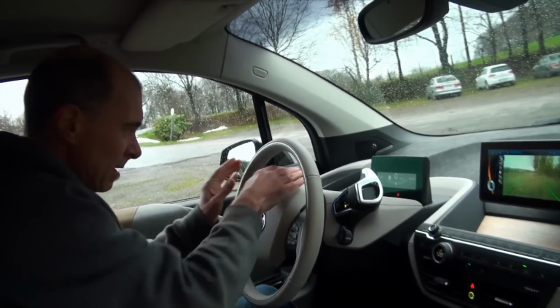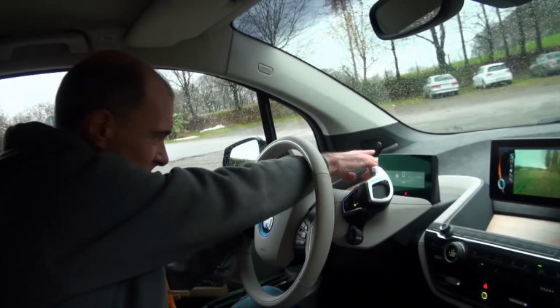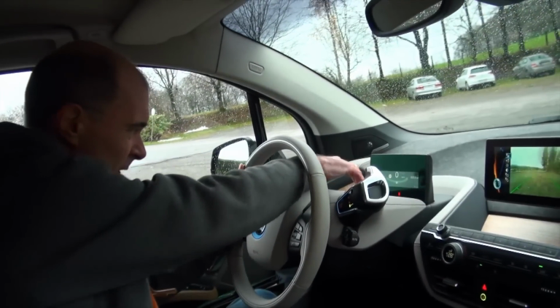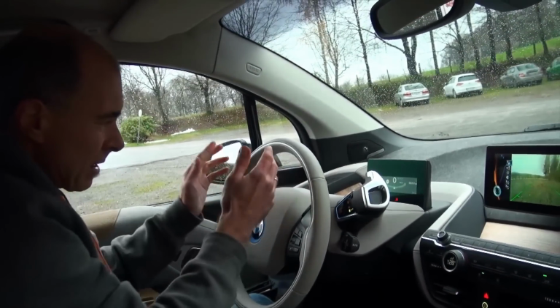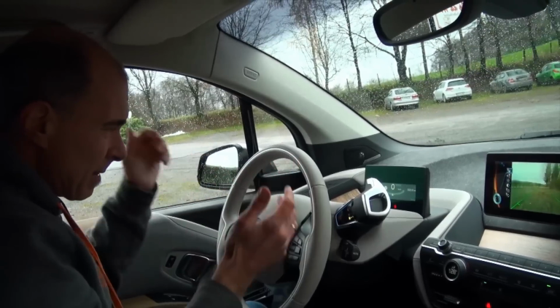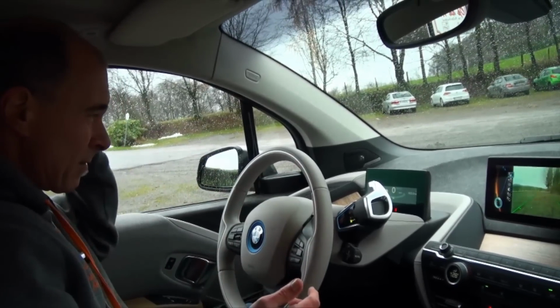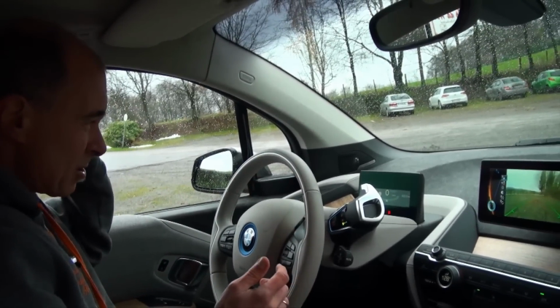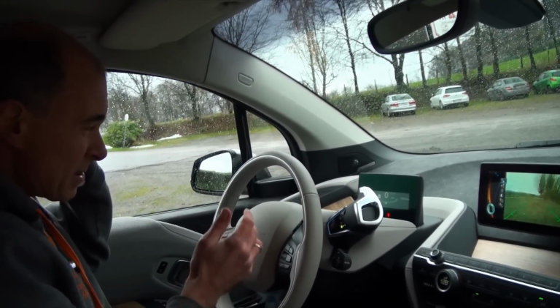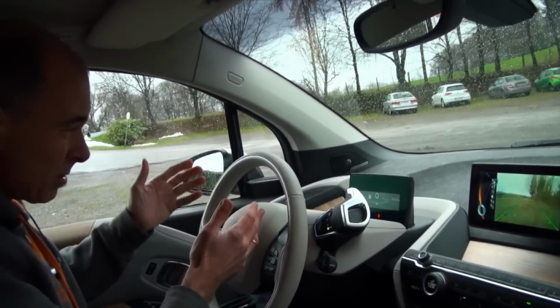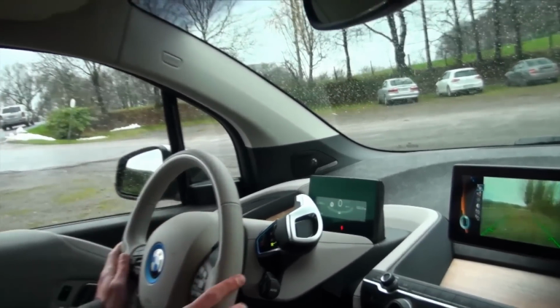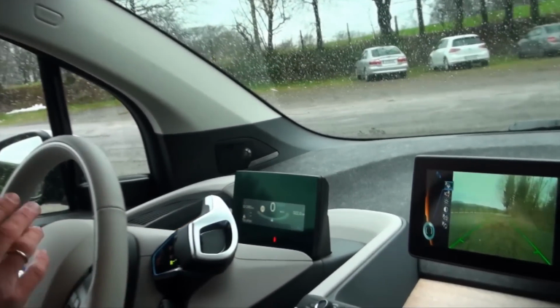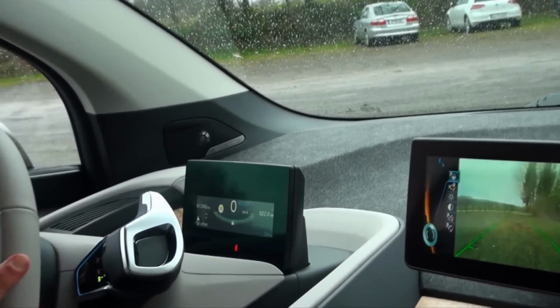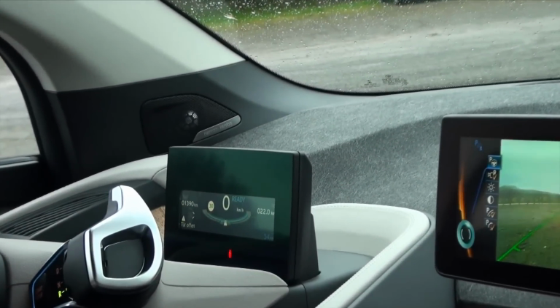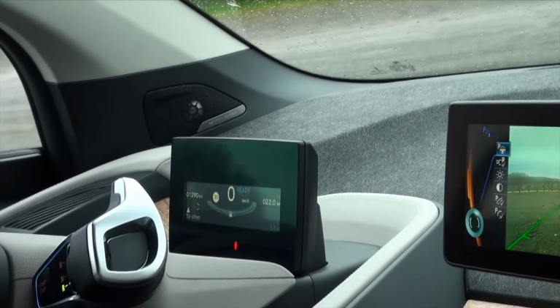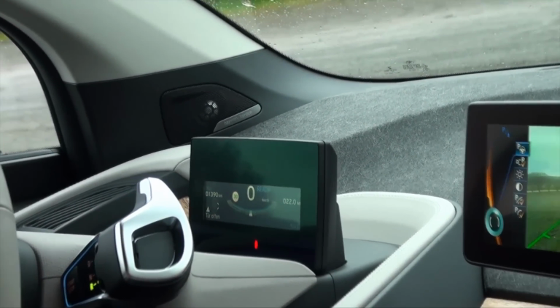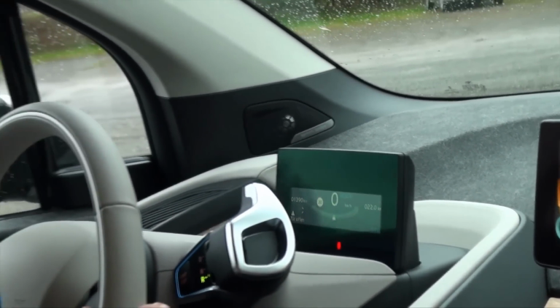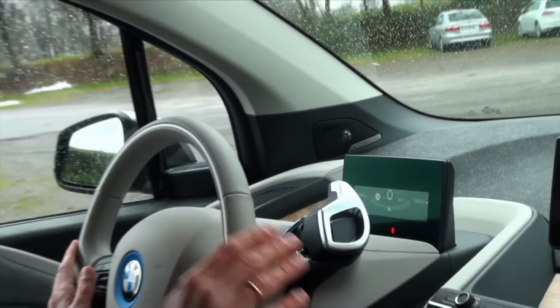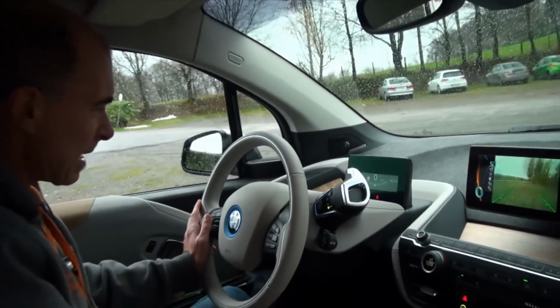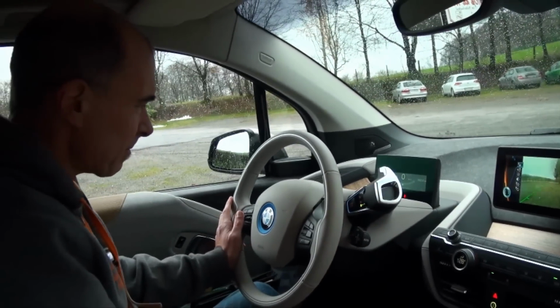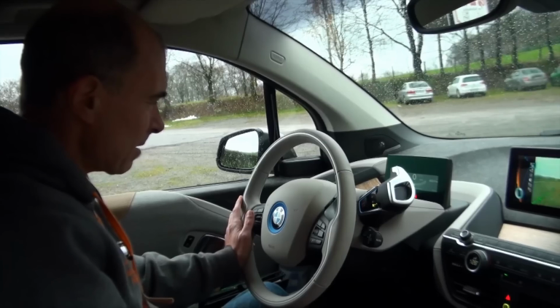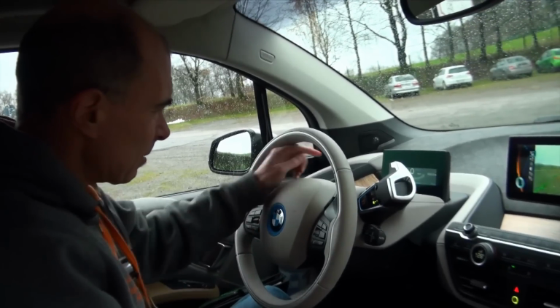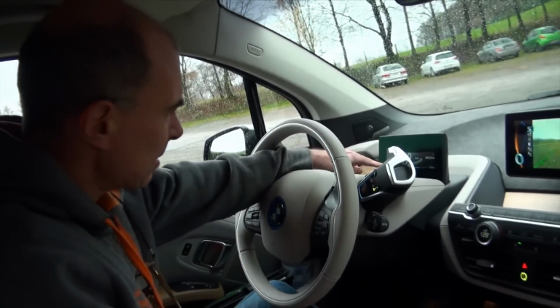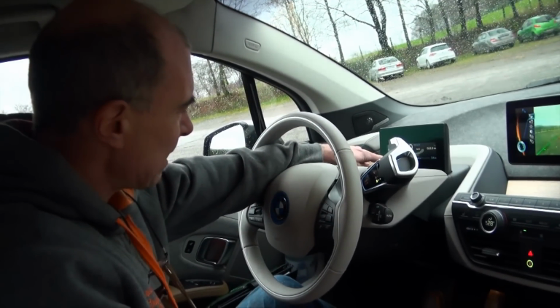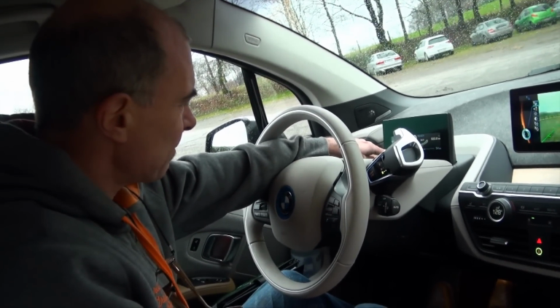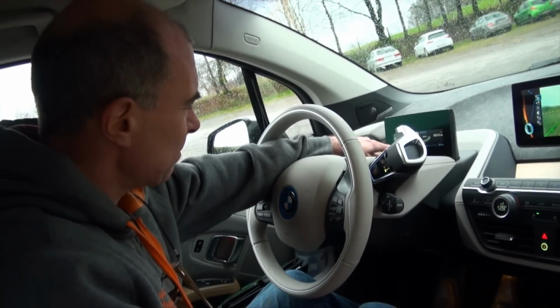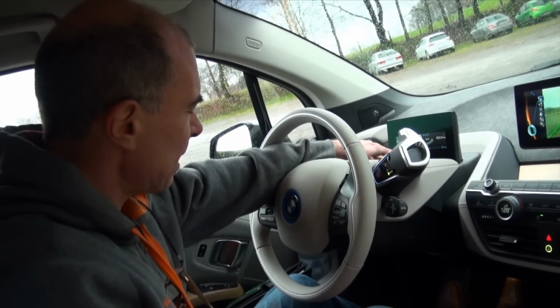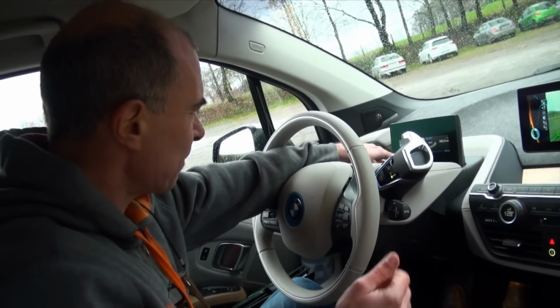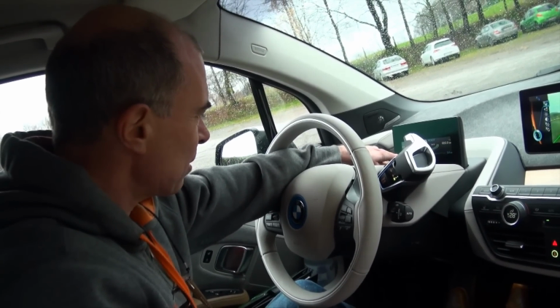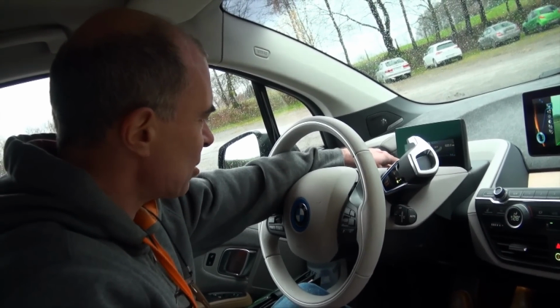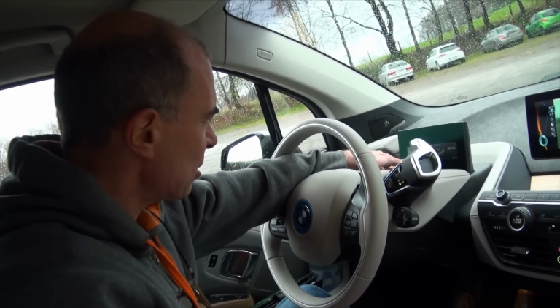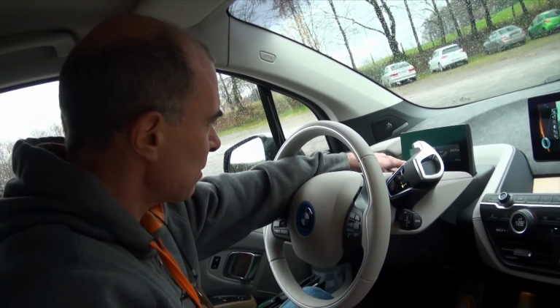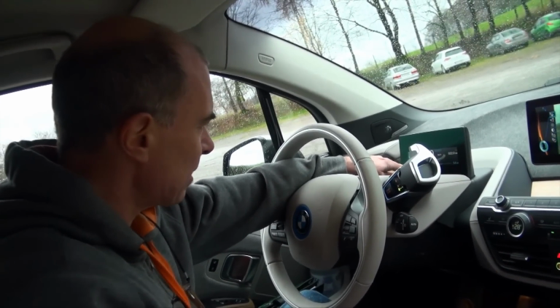In this instrument you get the basic information — the most important being of course the range of the car, which is still left until the battery is flat. And also here the range from the internal combustion engine, the little two-cylinder.